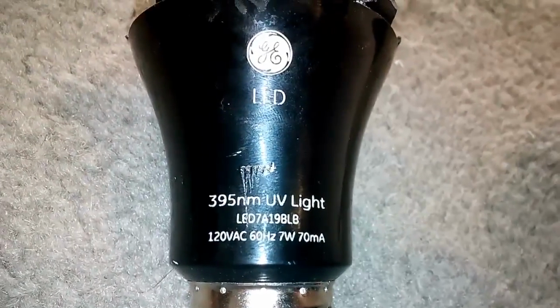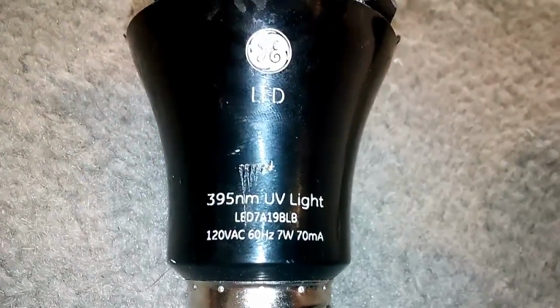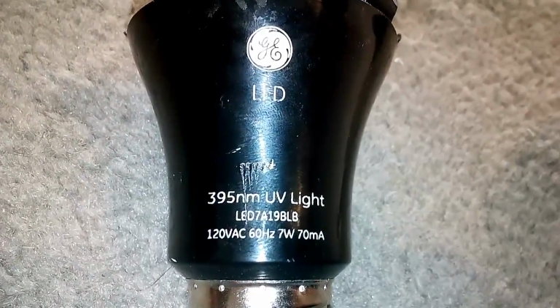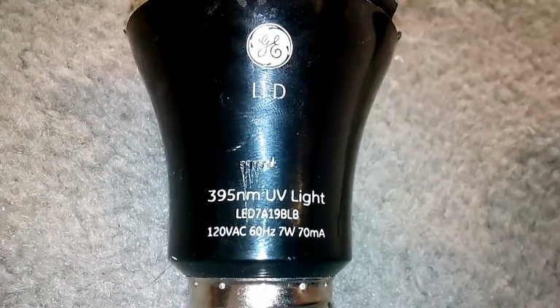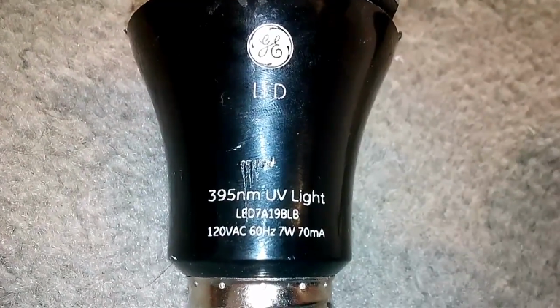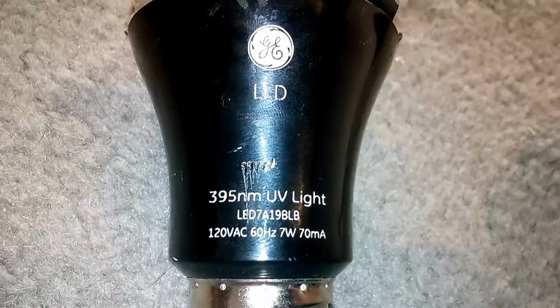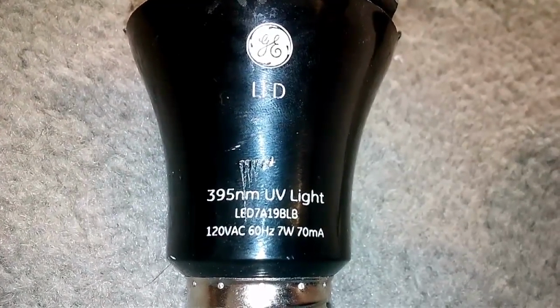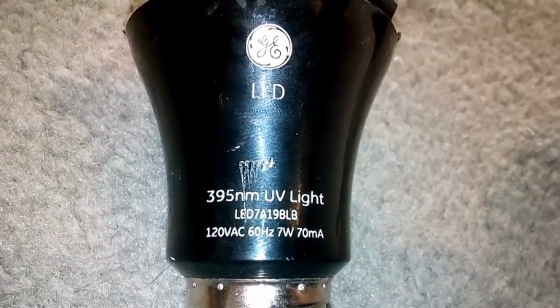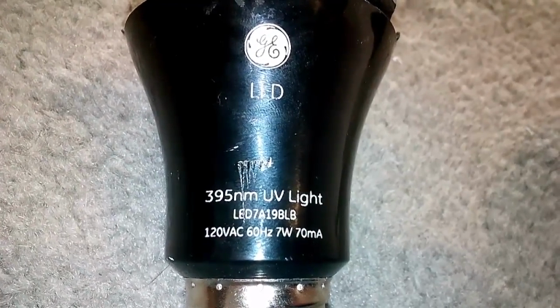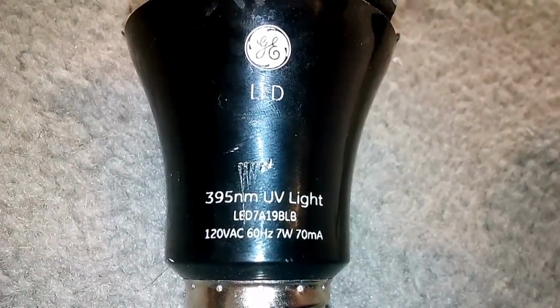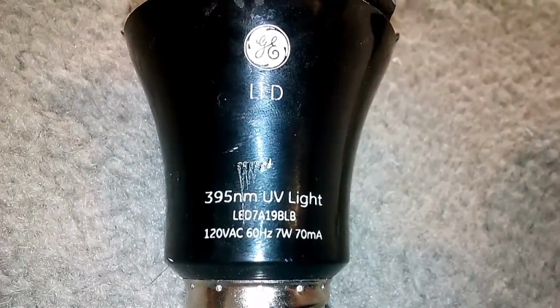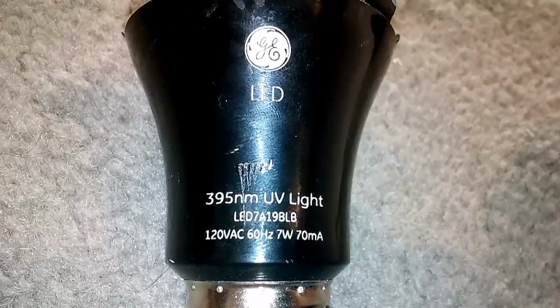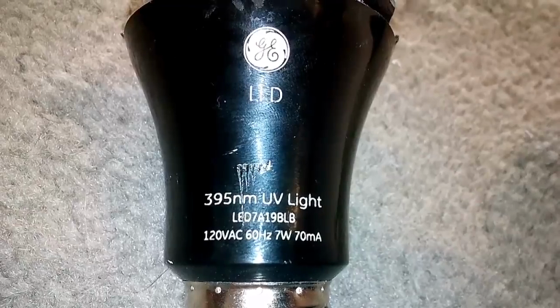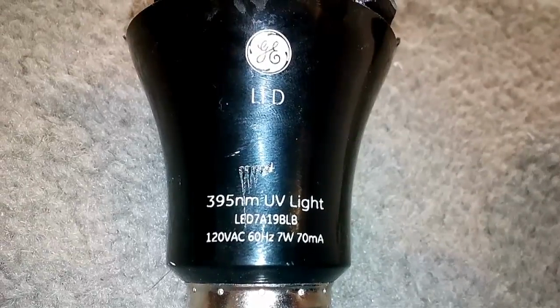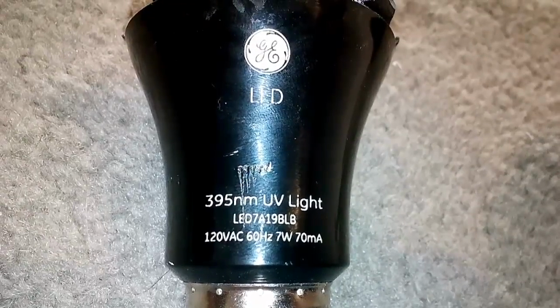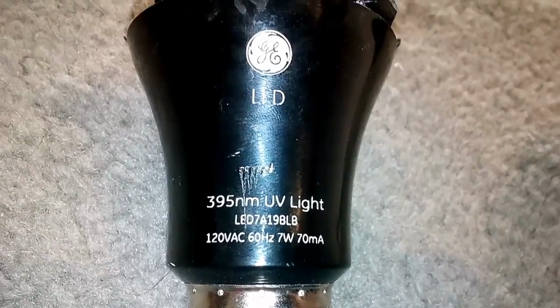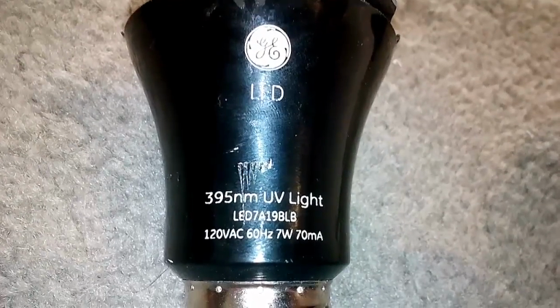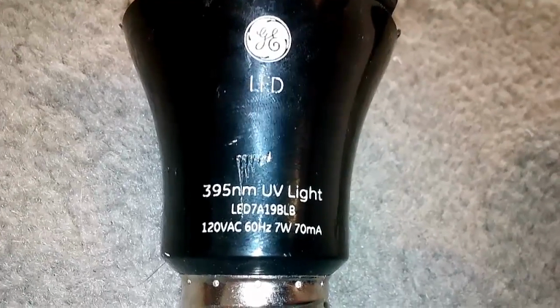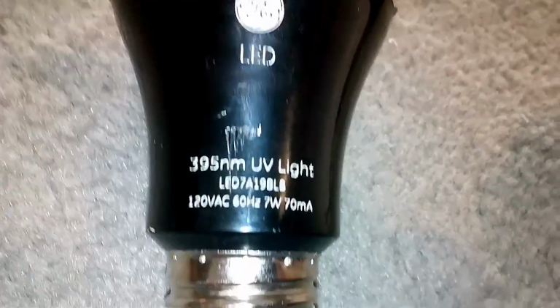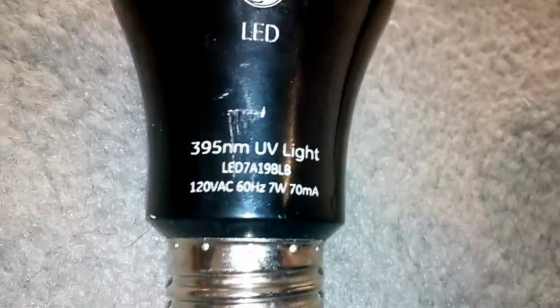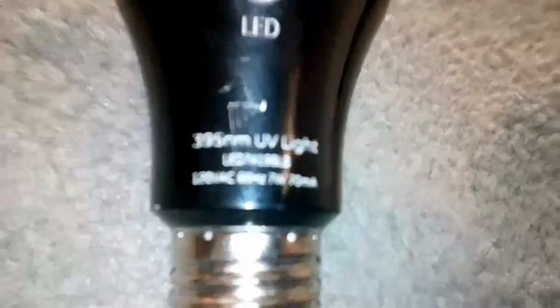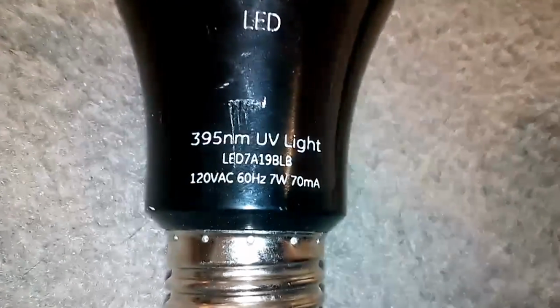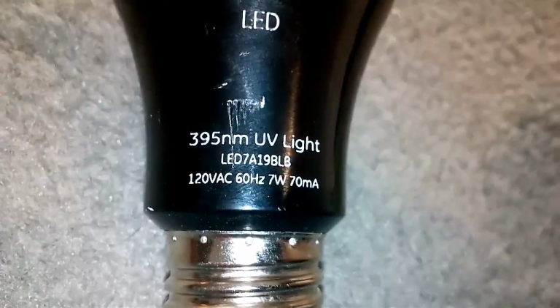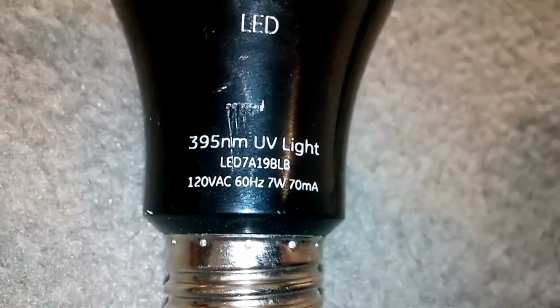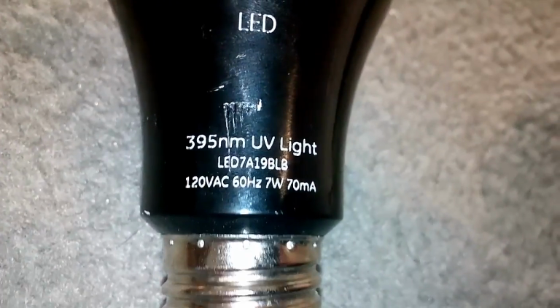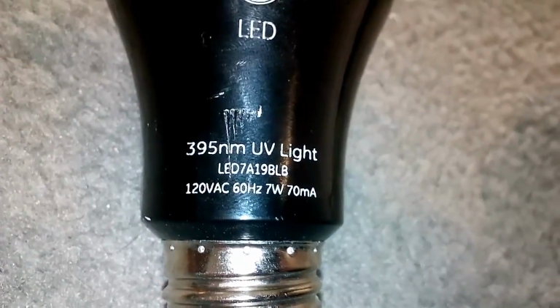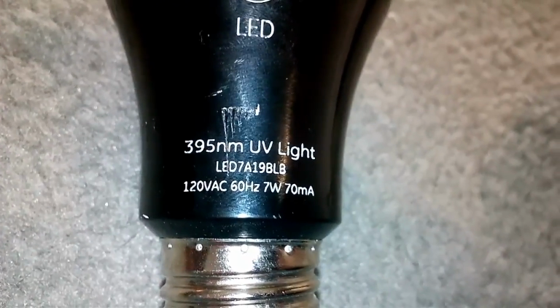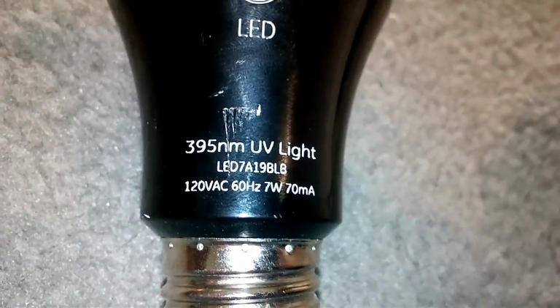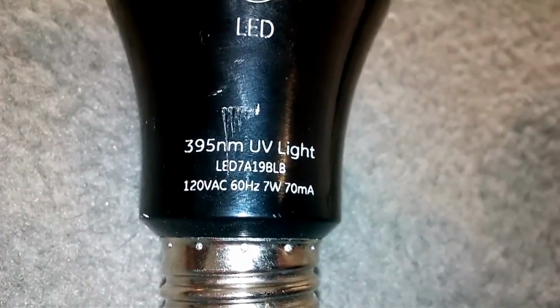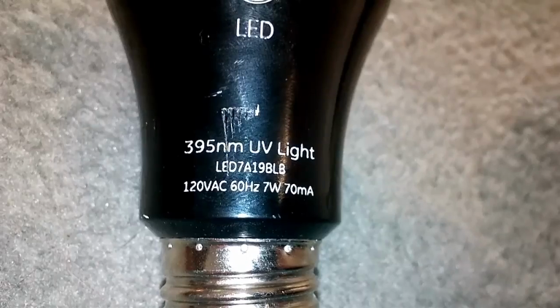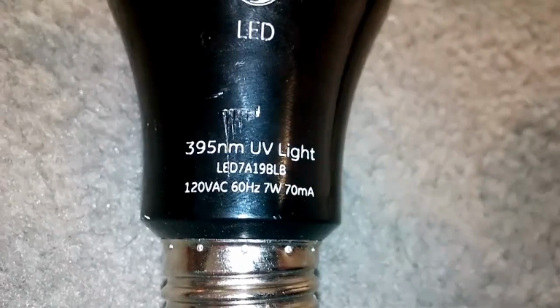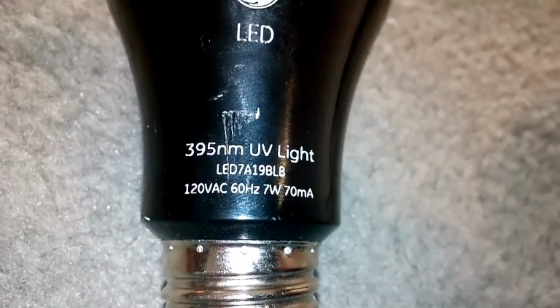Today I picked up a GE LED light bulb. I like how they advertise 395 nanometer UV light on it.